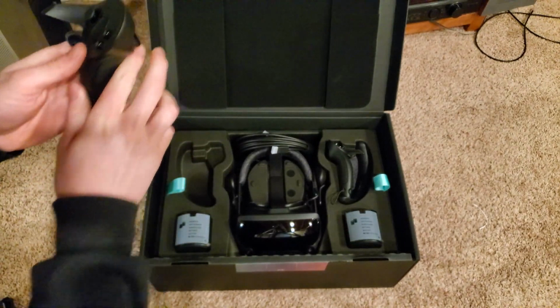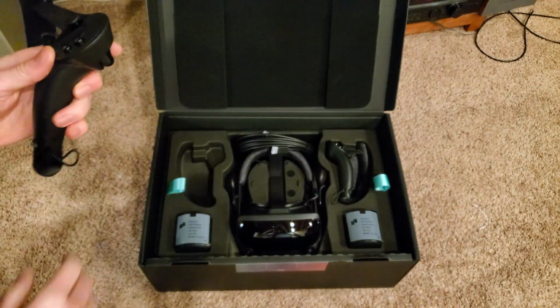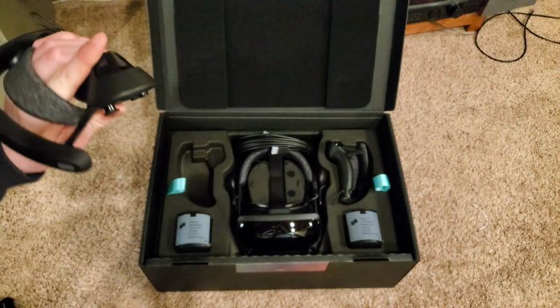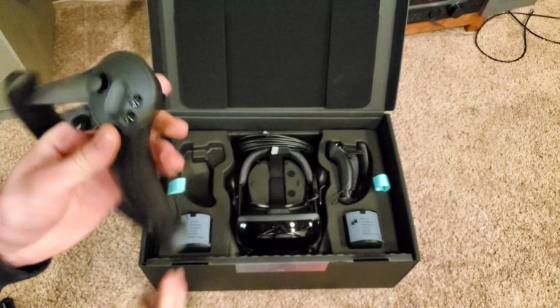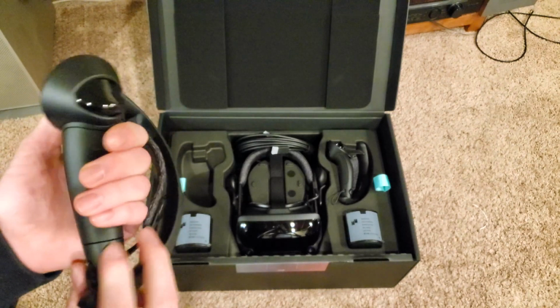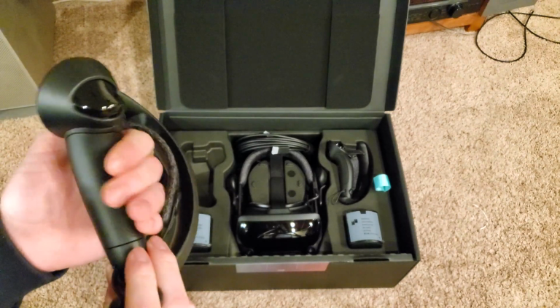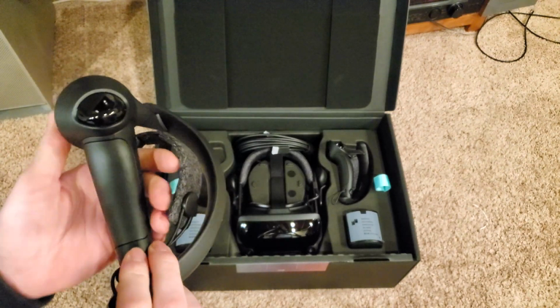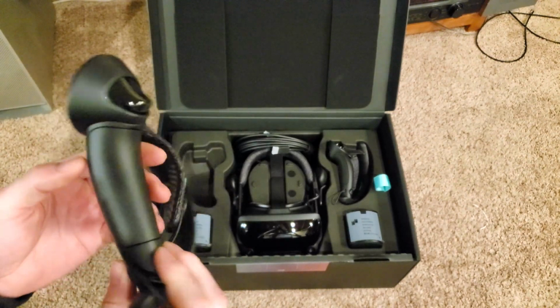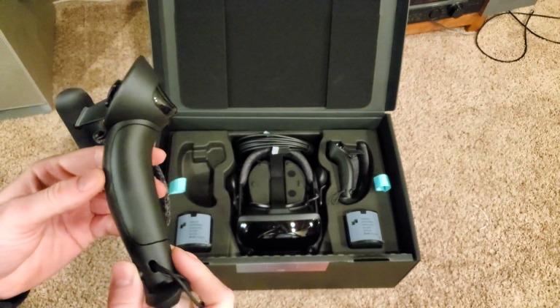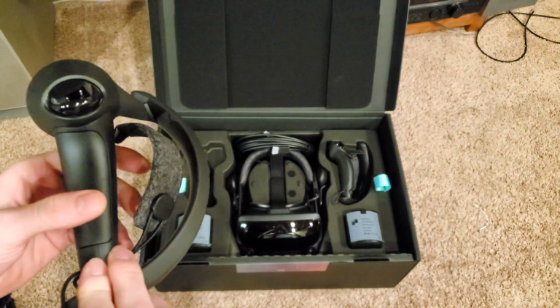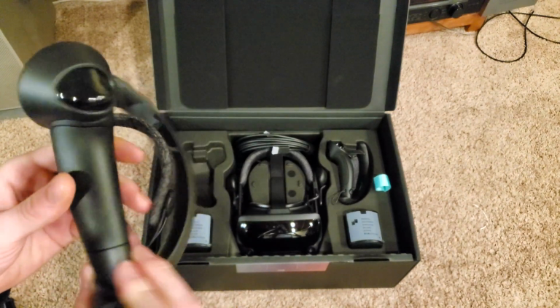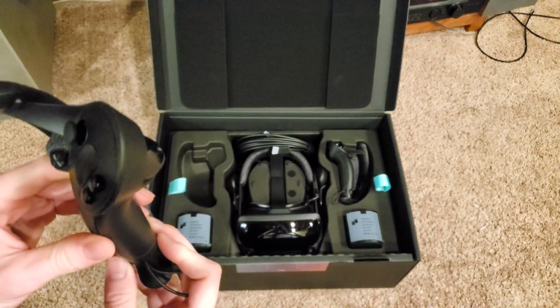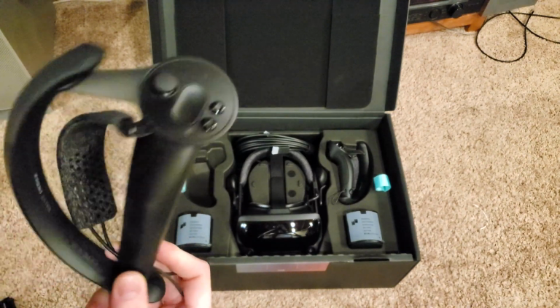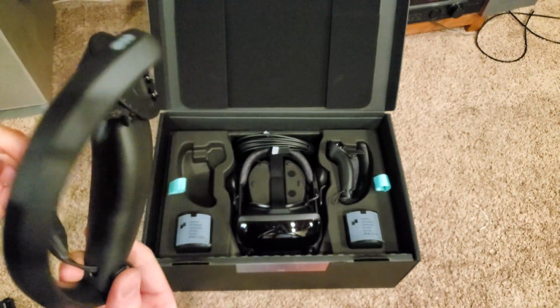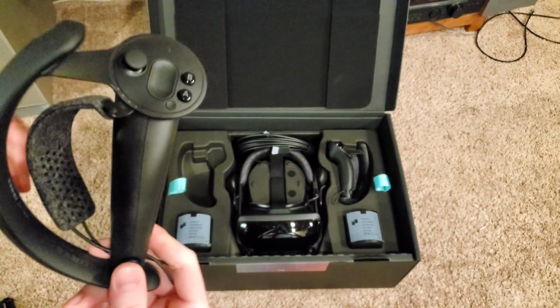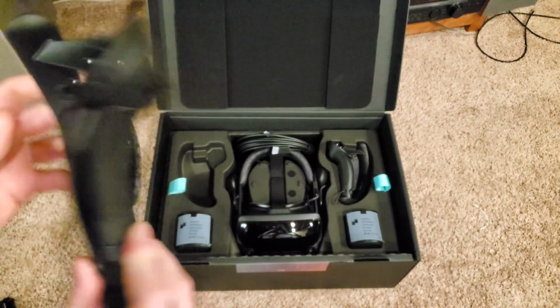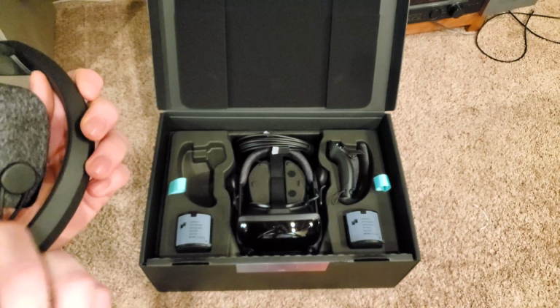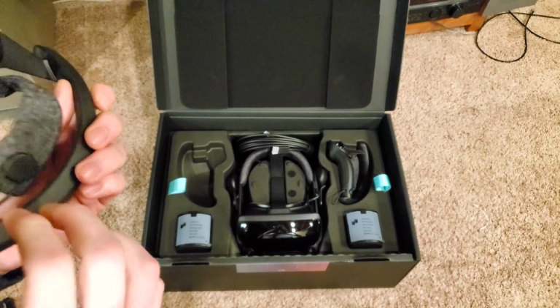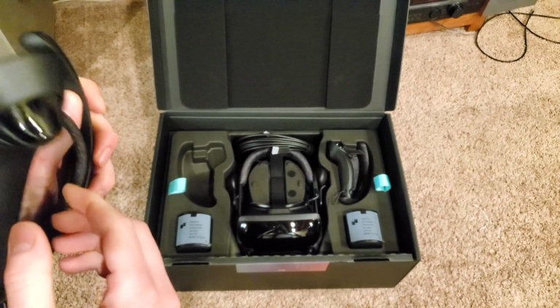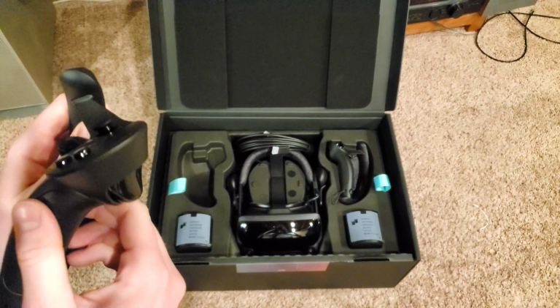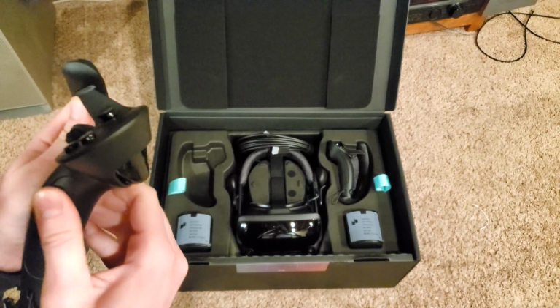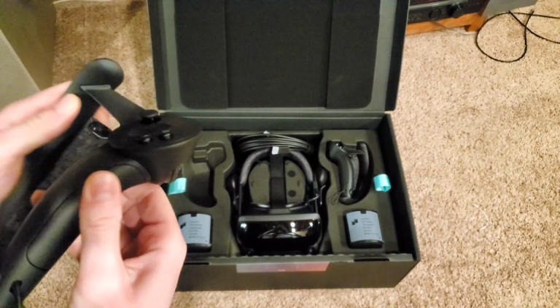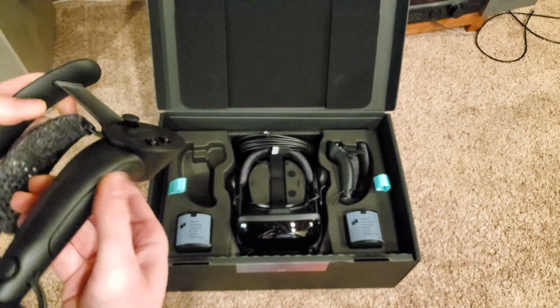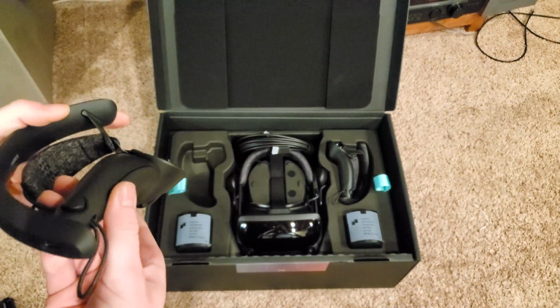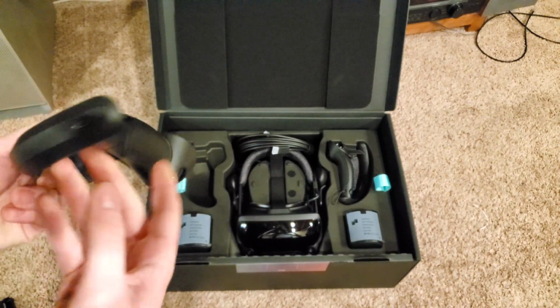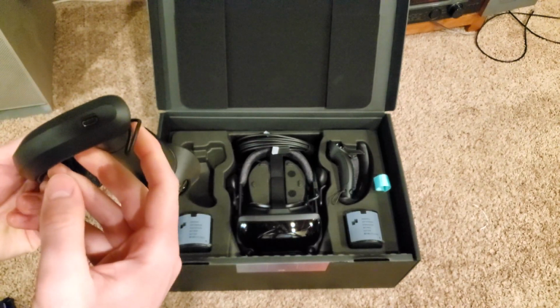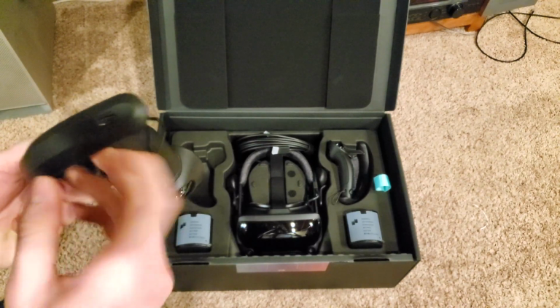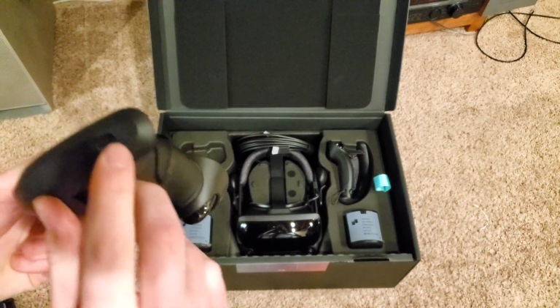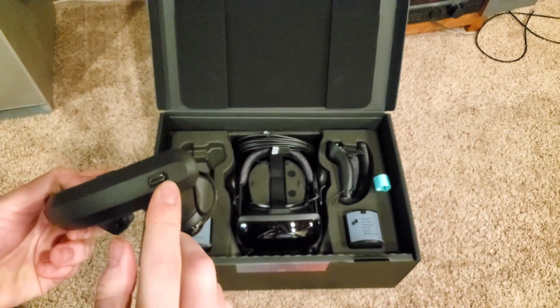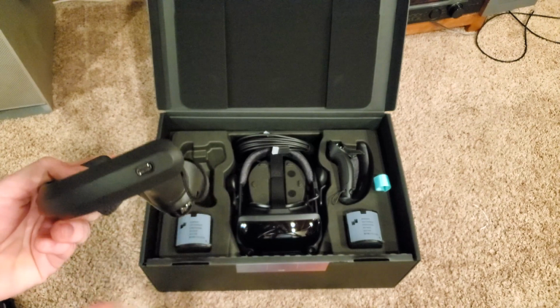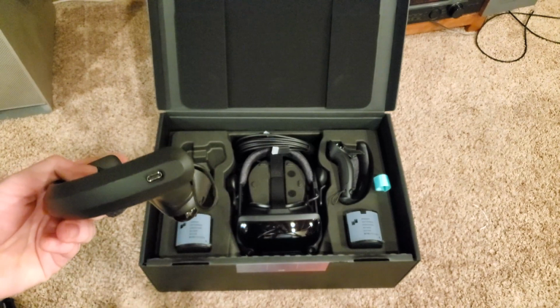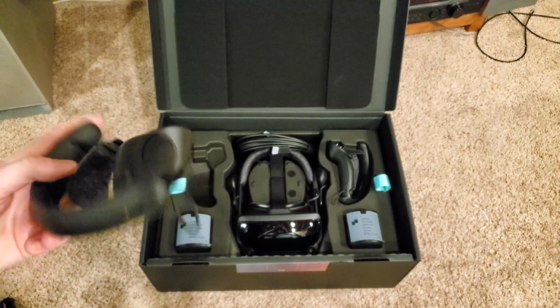Here are the controllers. The left one. Do these take batteries? I actually have no idea. Nope — USB-C. Wow, look at that.